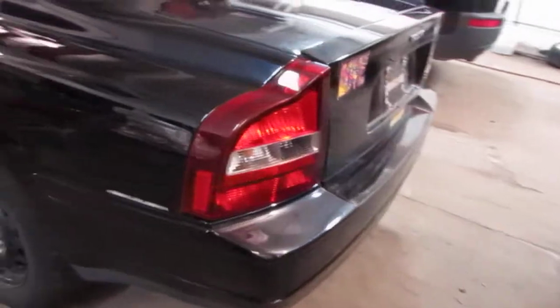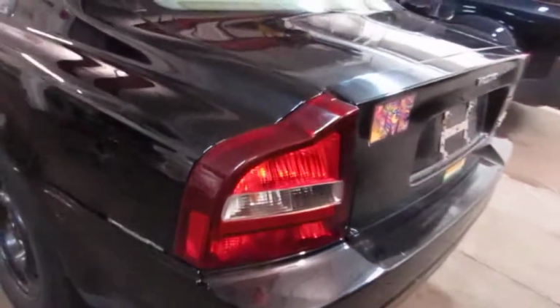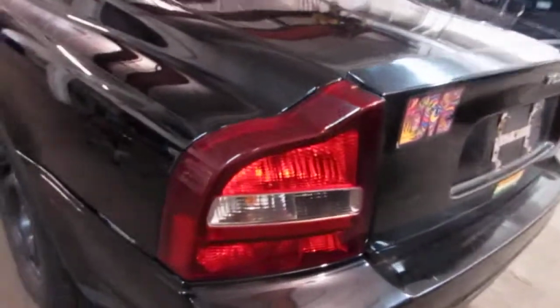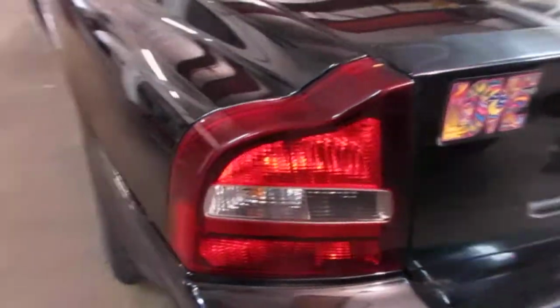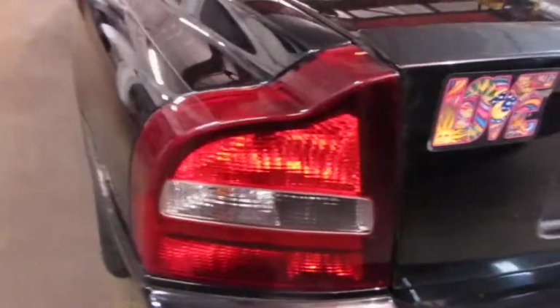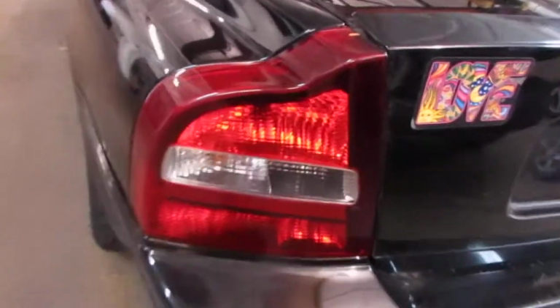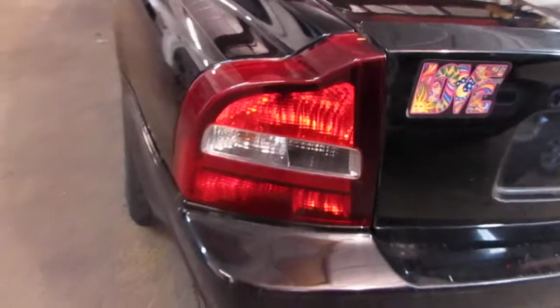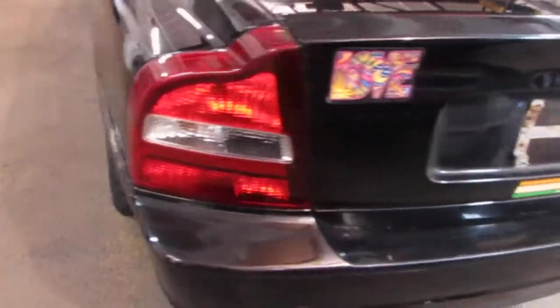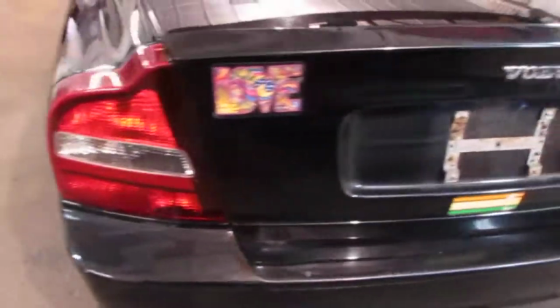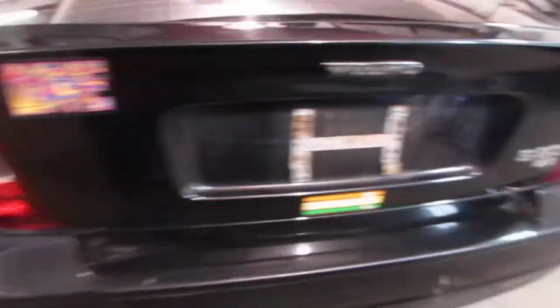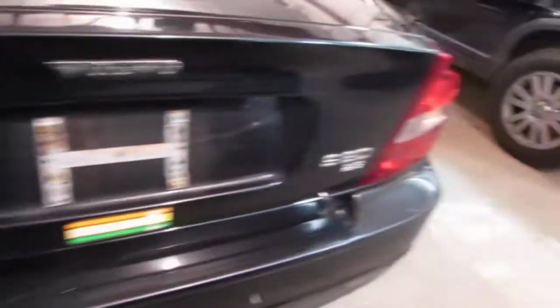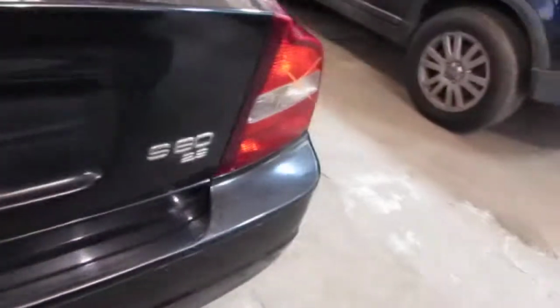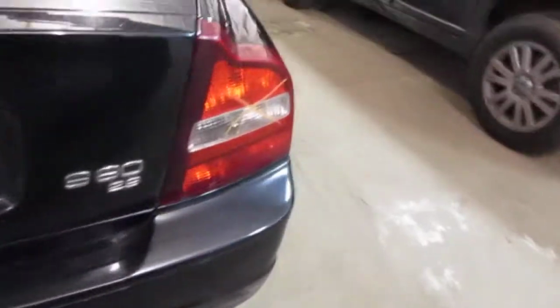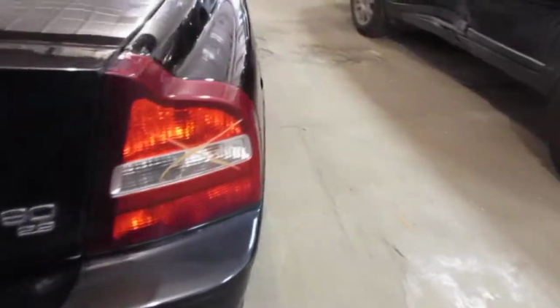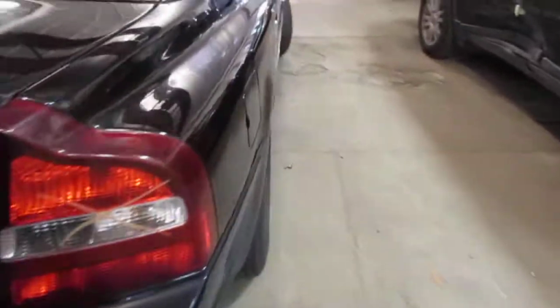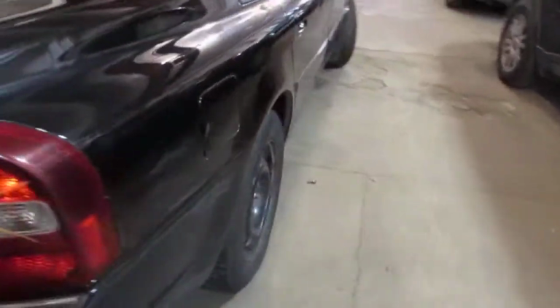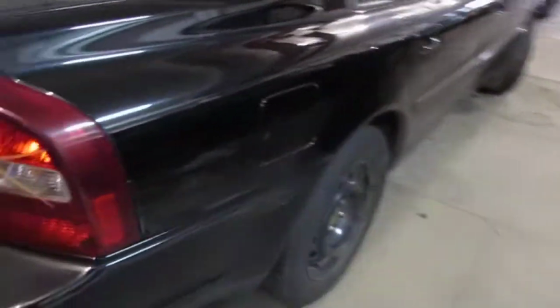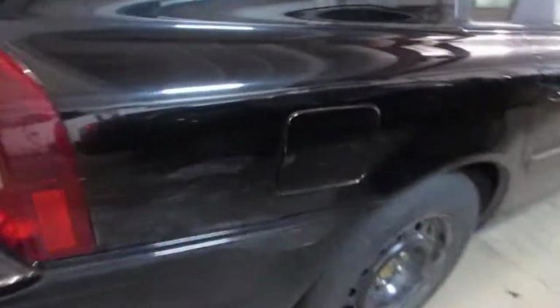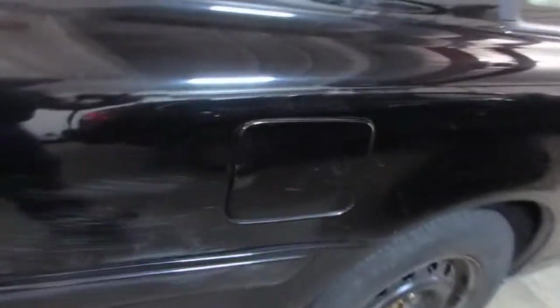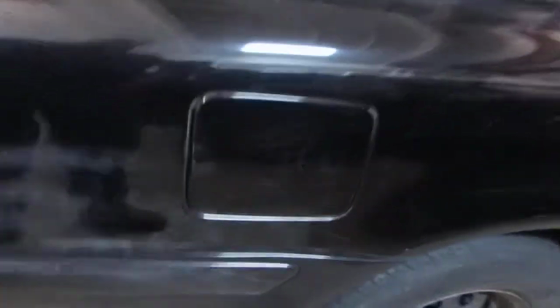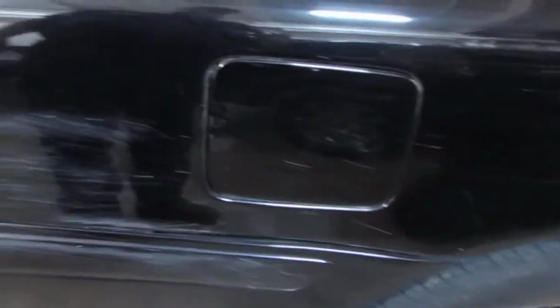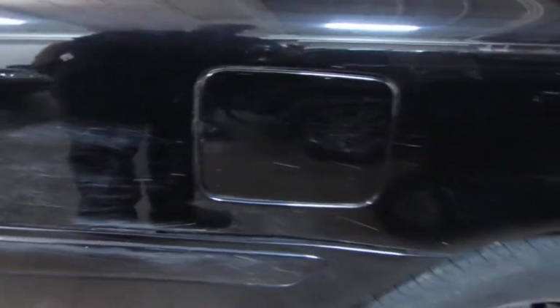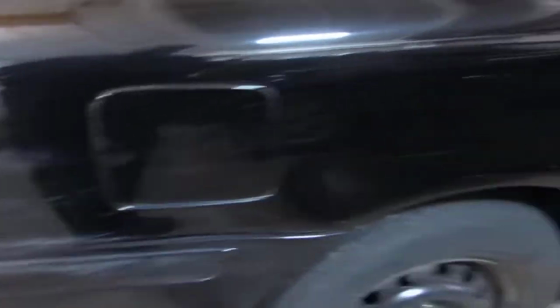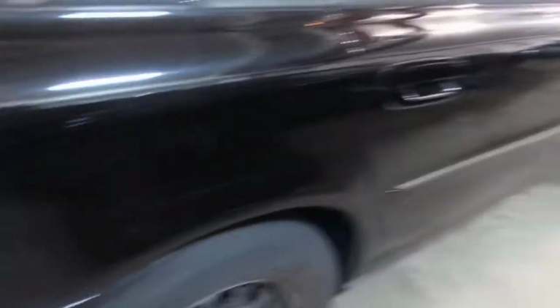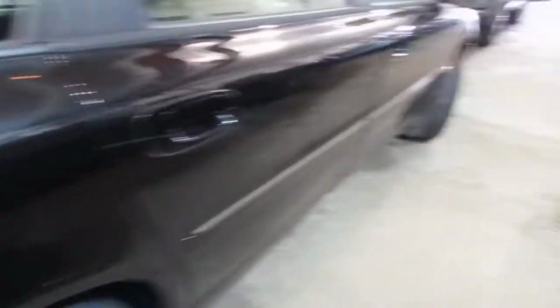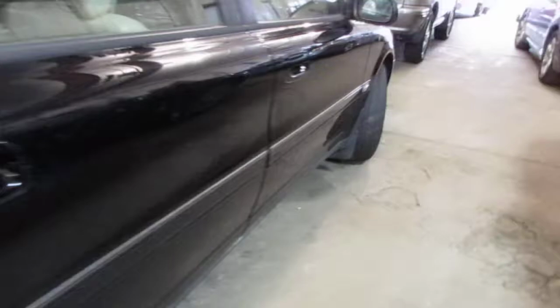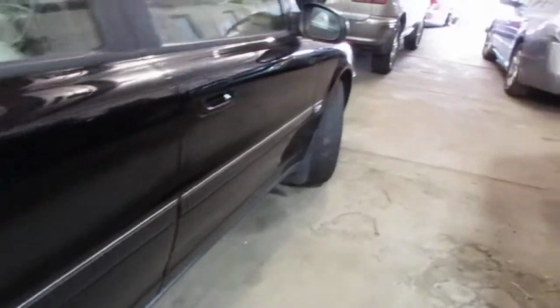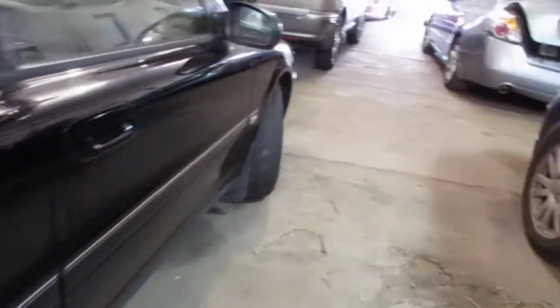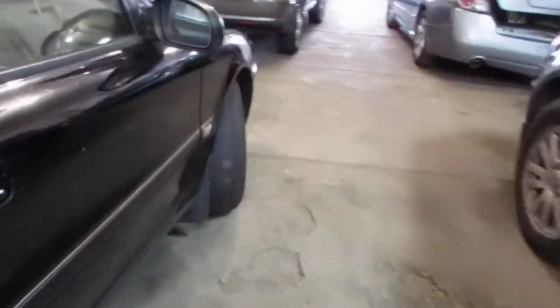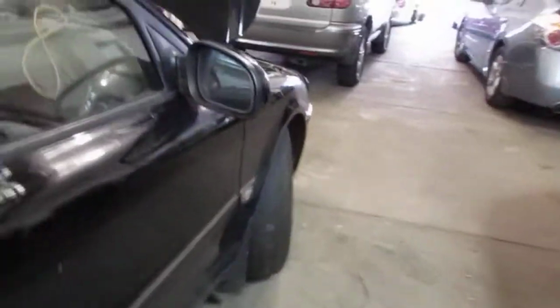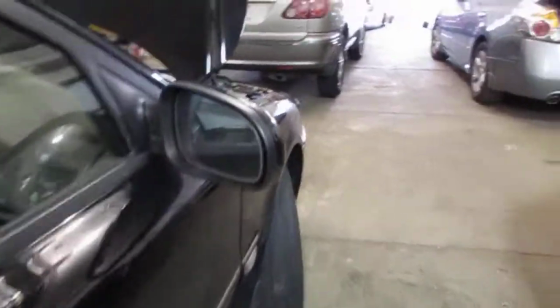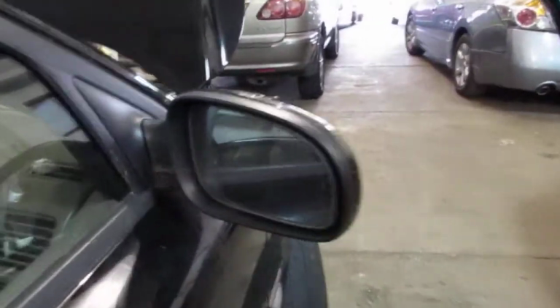The vehicle does still have a good driver side quarter mounted taillight, as well as a good right quarter mounted fuel filler door. The vehicle does still have a good right power factory door mirror.